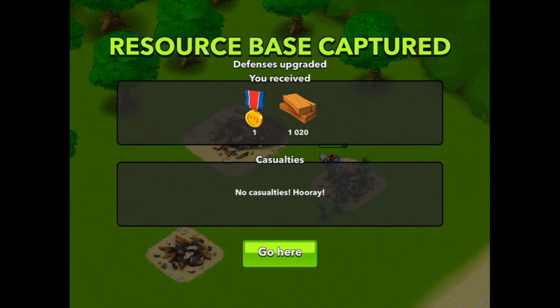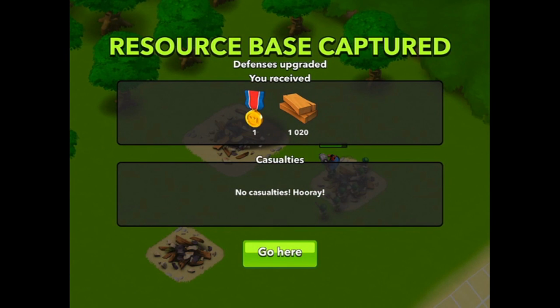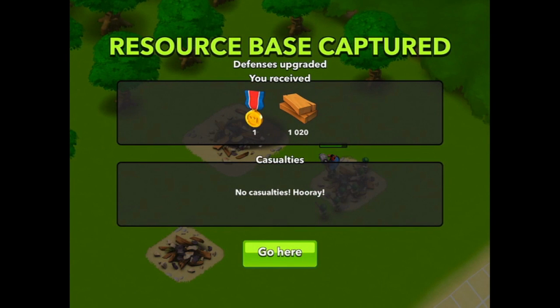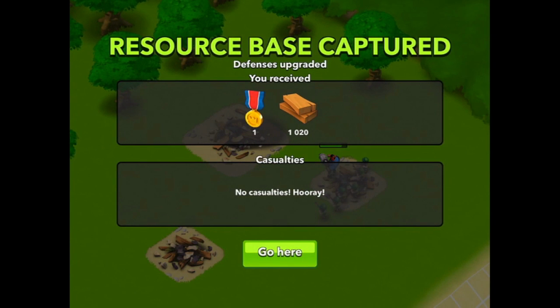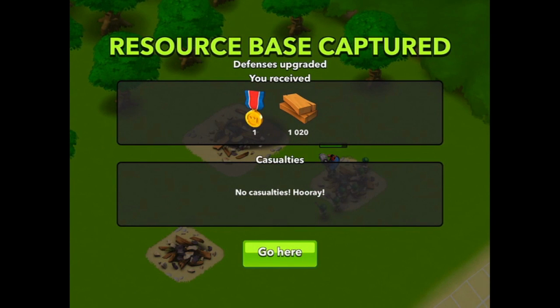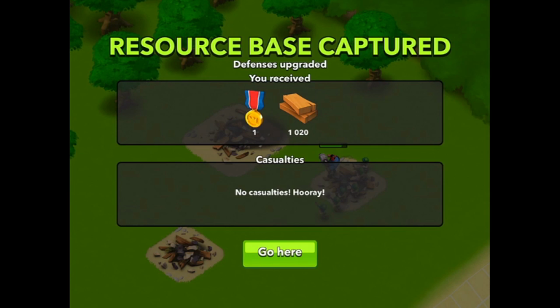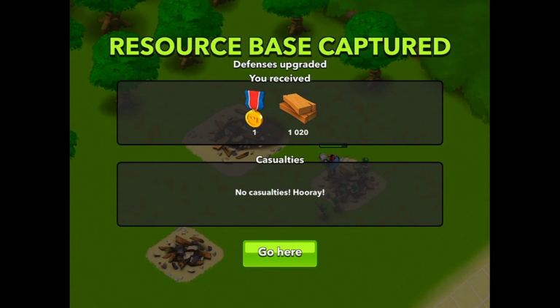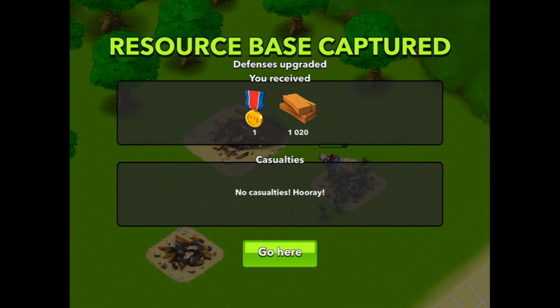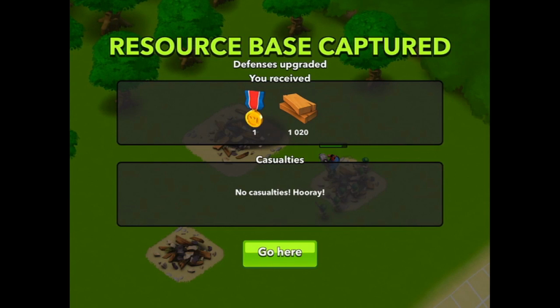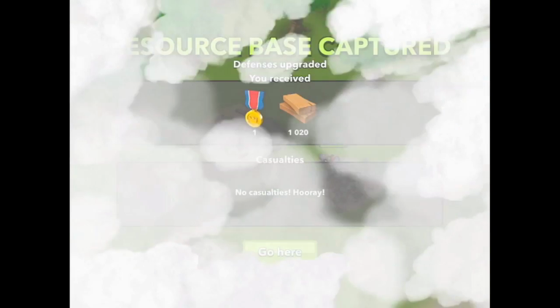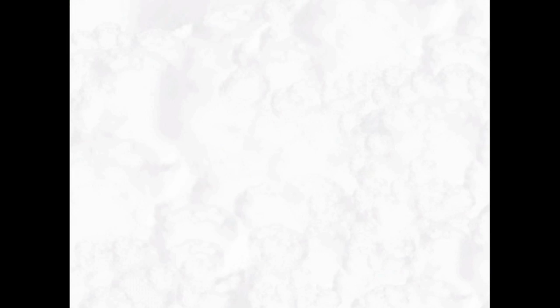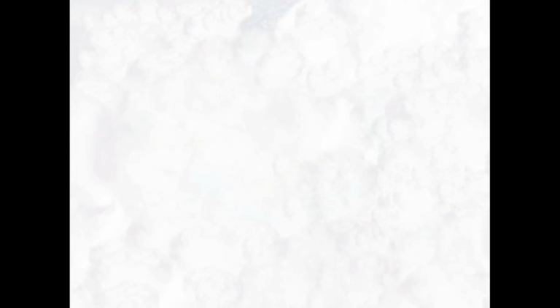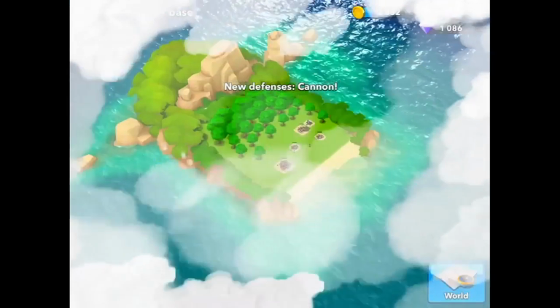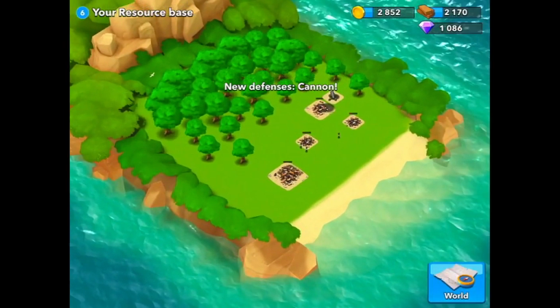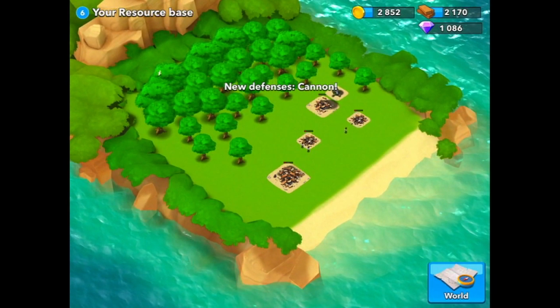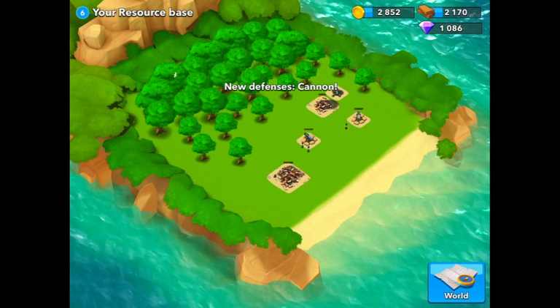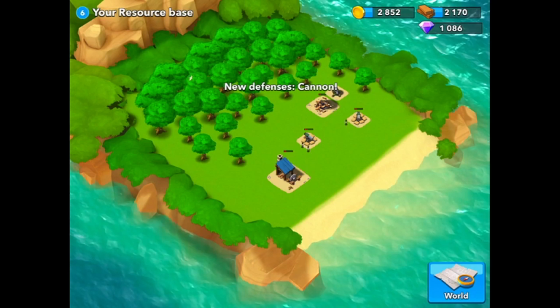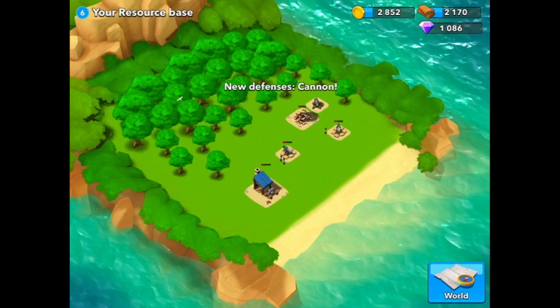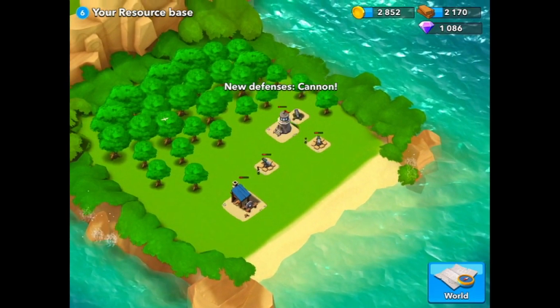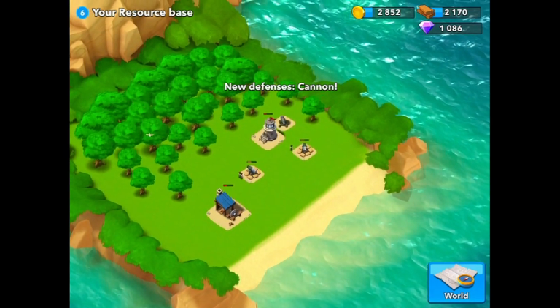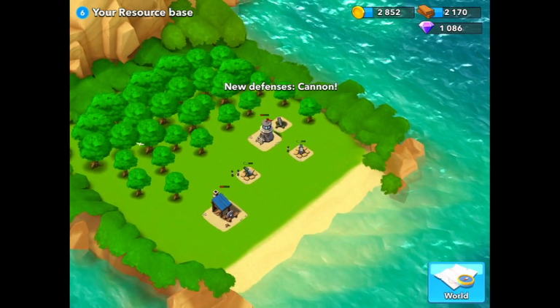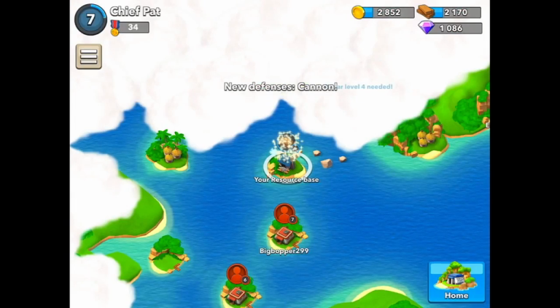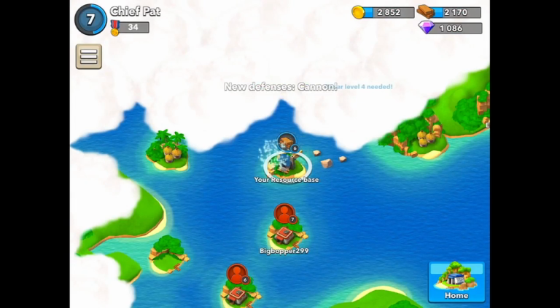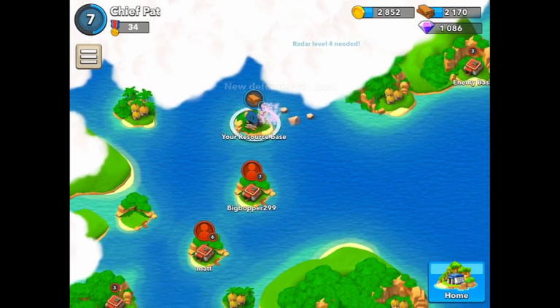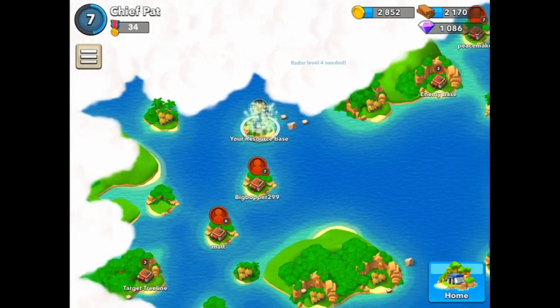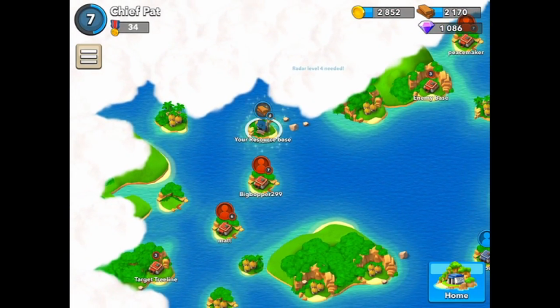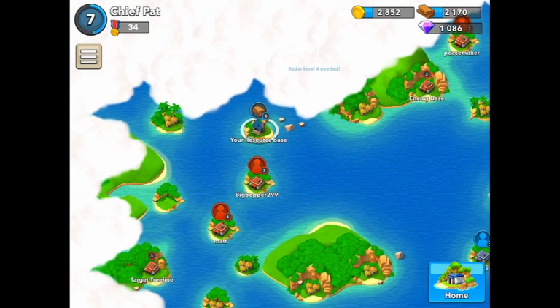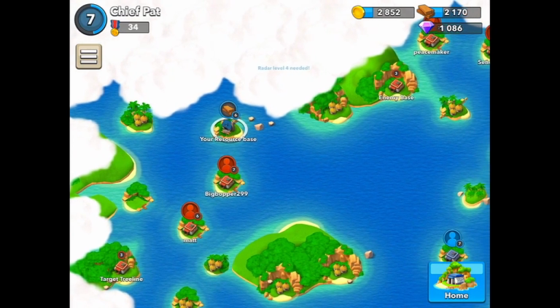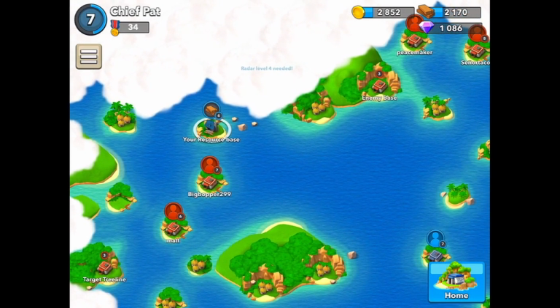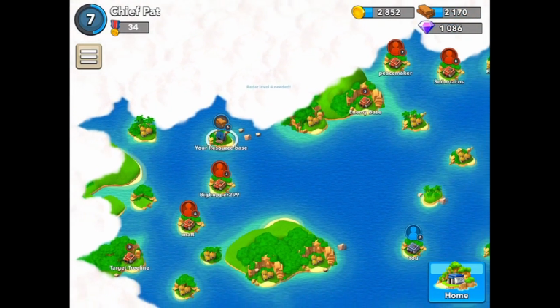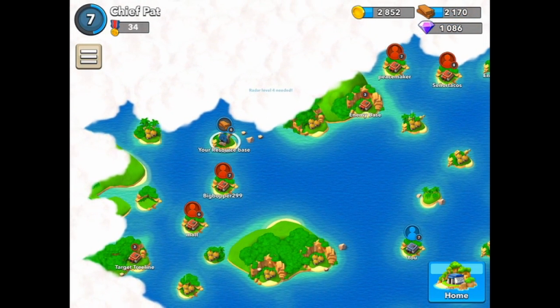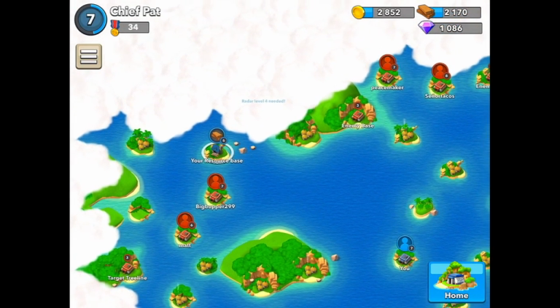Remember, you don't get to keep it forever — people can attack you and take it from you. In the end, we got a medal and 1,020 wood, so not too shabby. You can see there's our base right there. I'm not going to rearrange it yet — I'll do it in a future episode — but we do control that resource base right there.